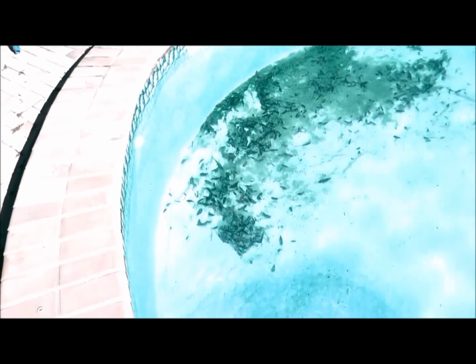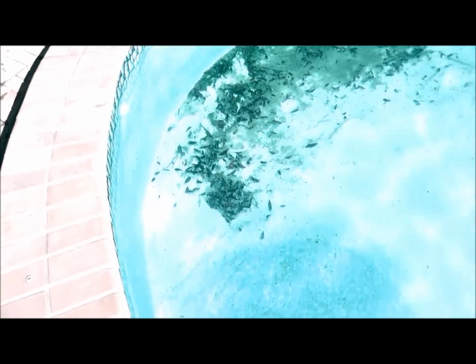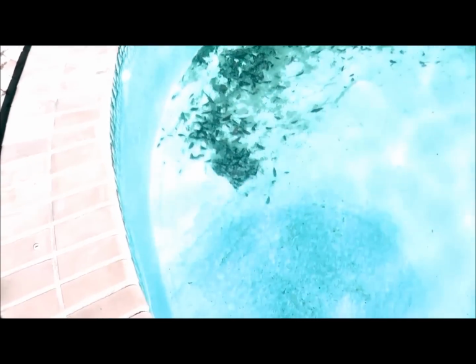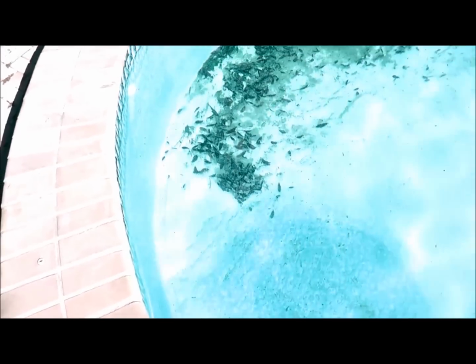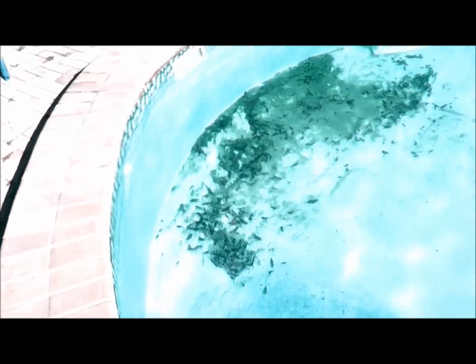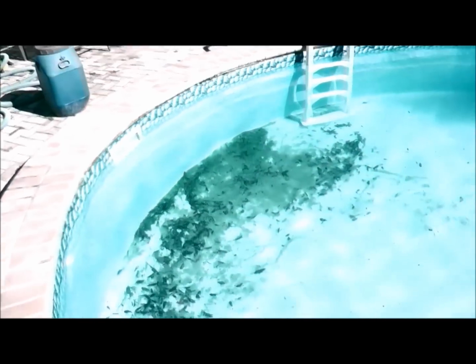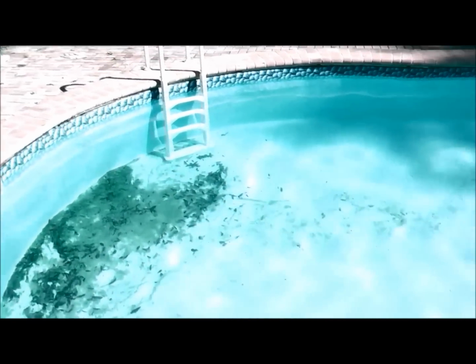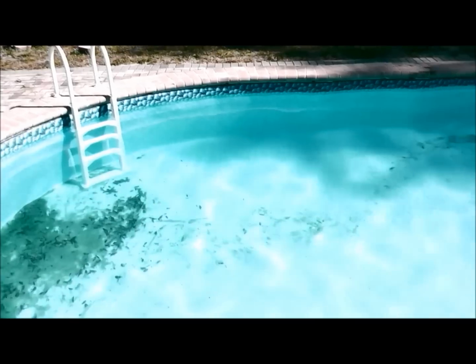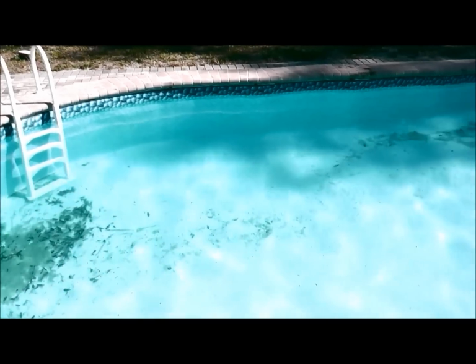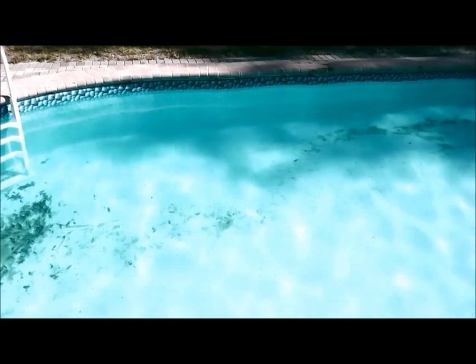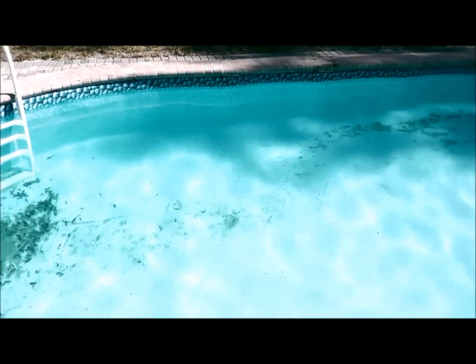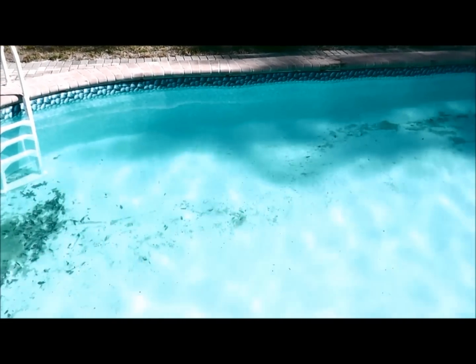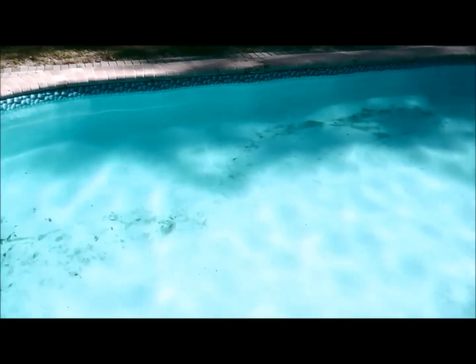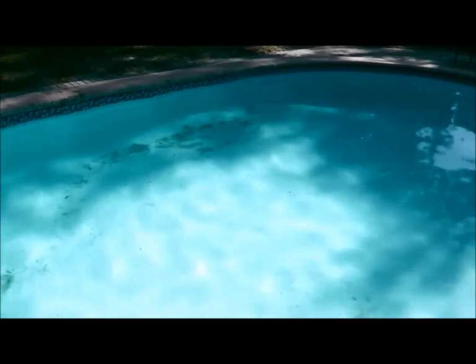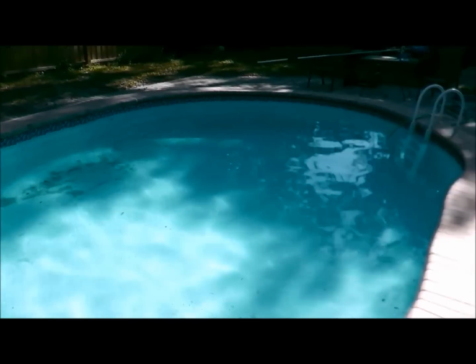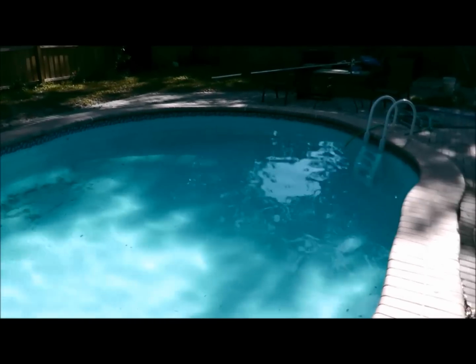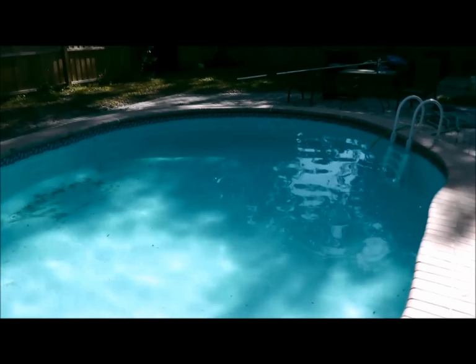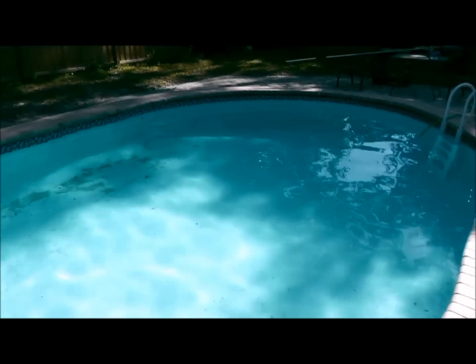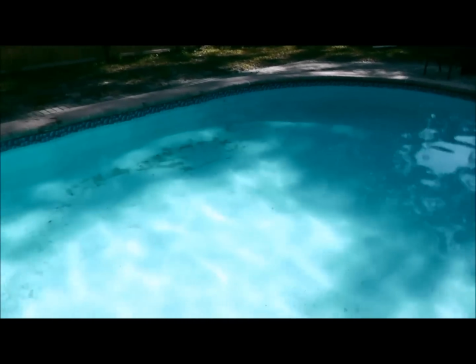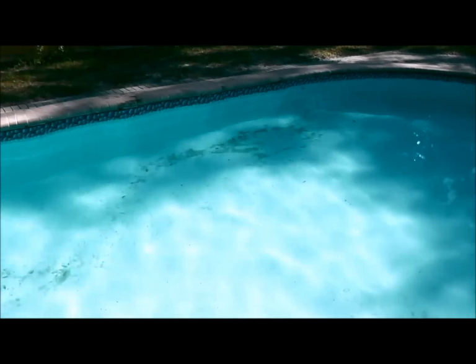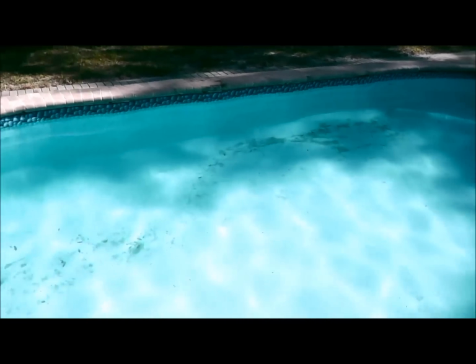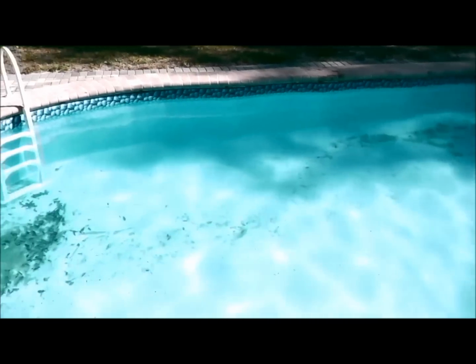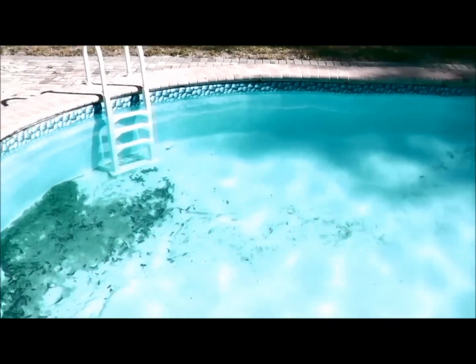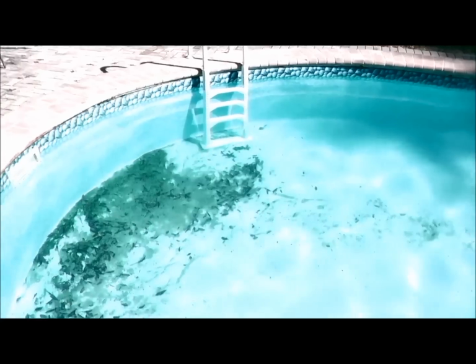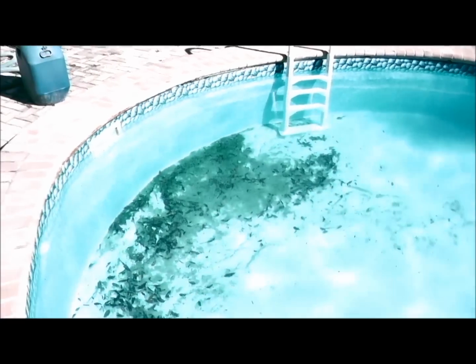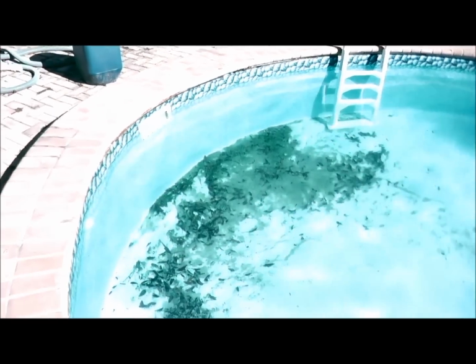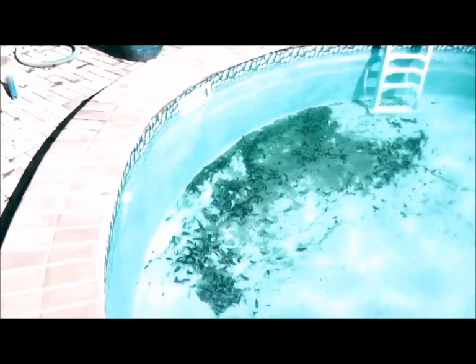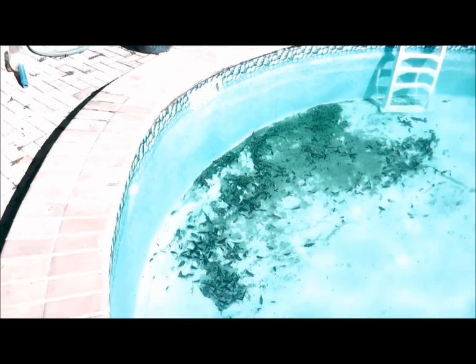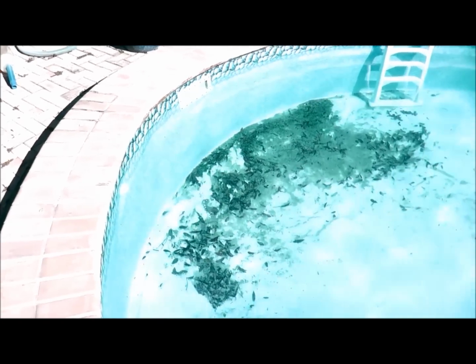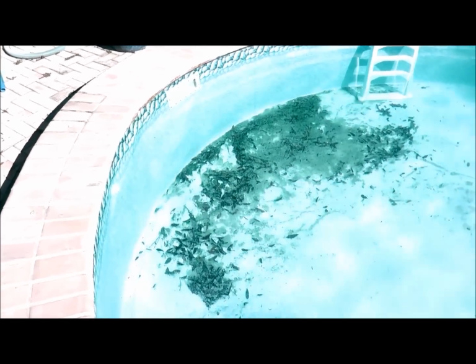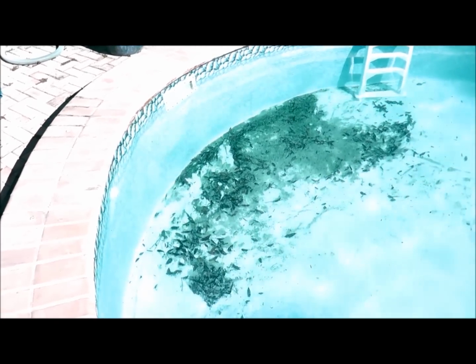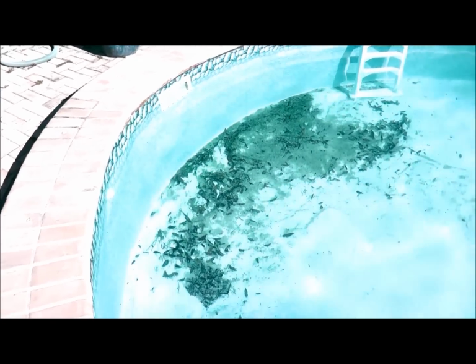I'm going to go ahead and vacuum this up. I skimmed the top off, and I'm topping off the pool right now with the hose because I'm going to go ahead and vacuum all of this to waste.